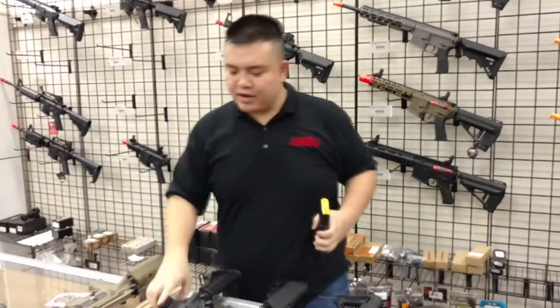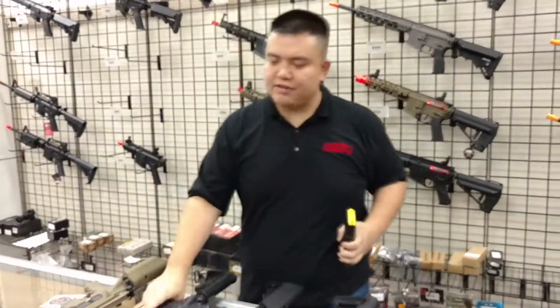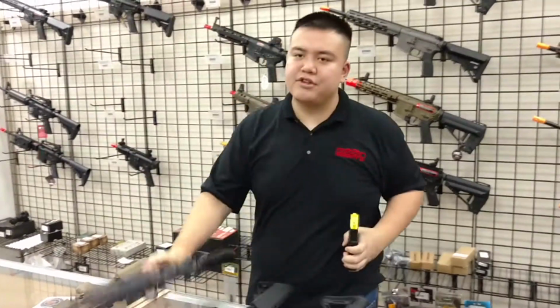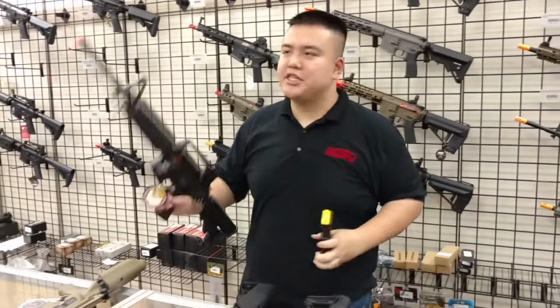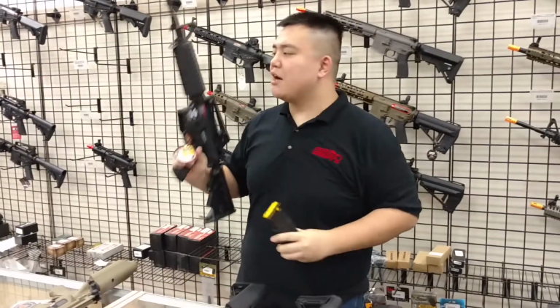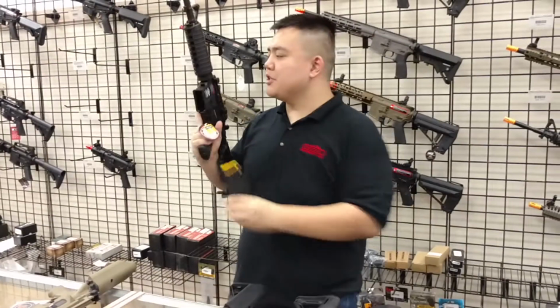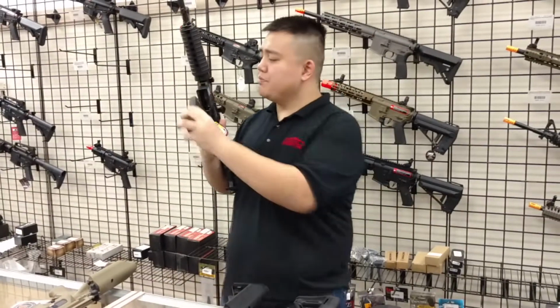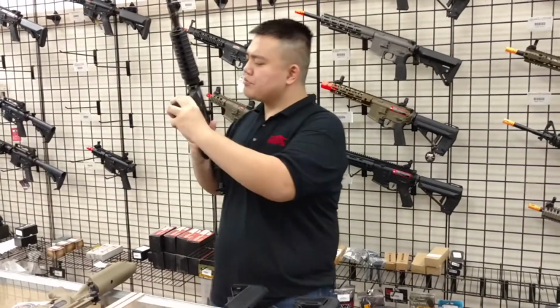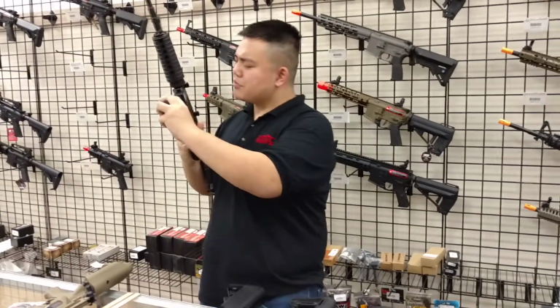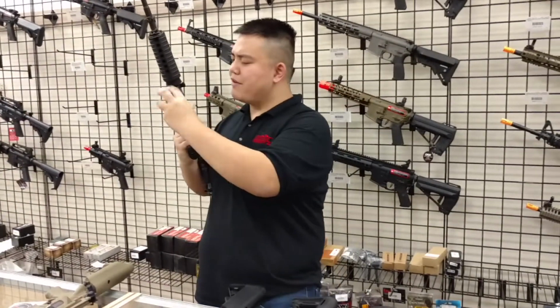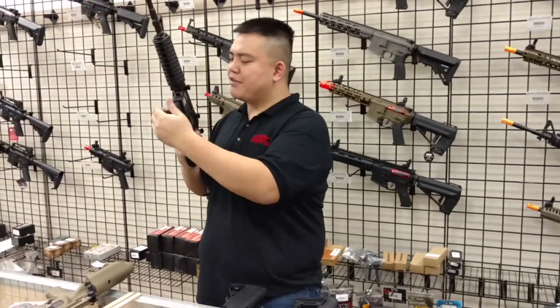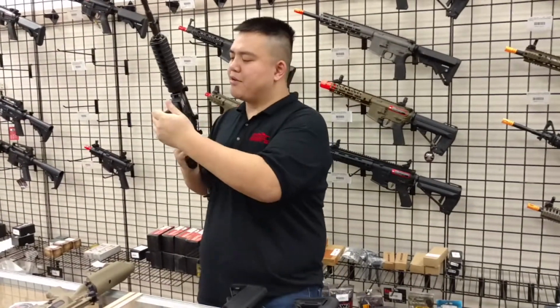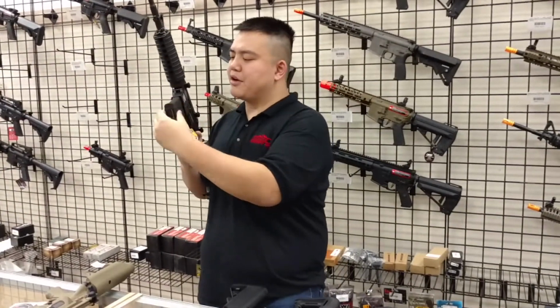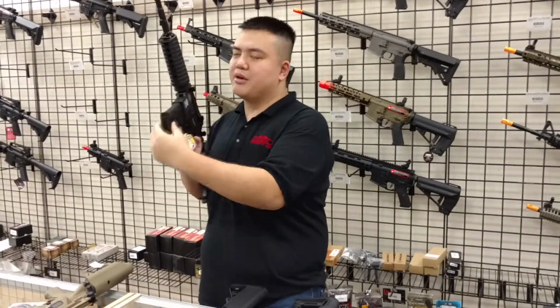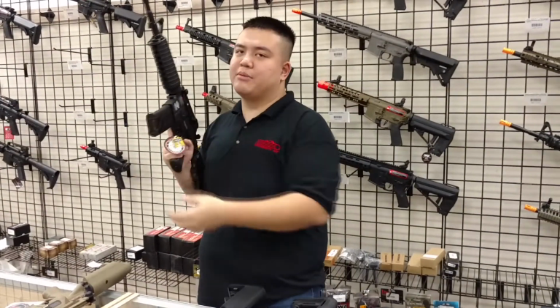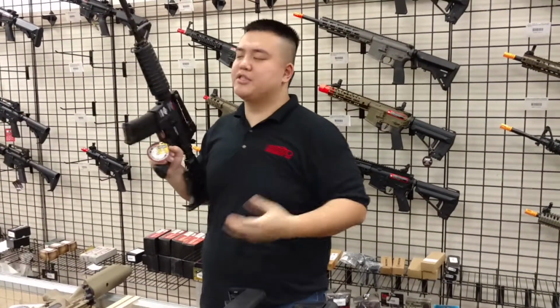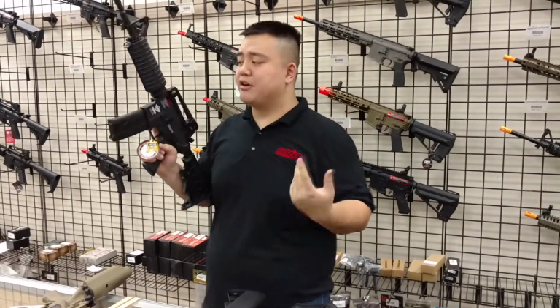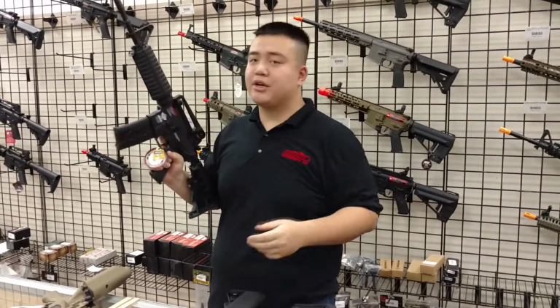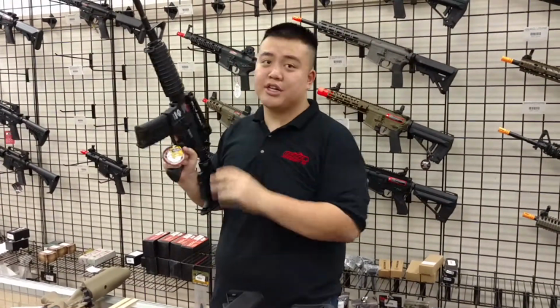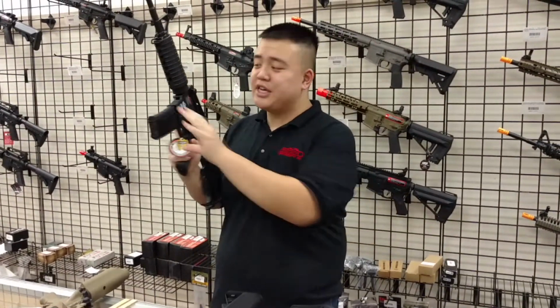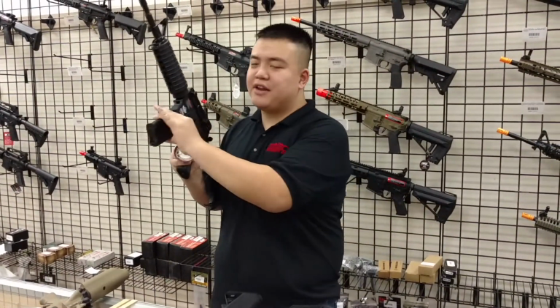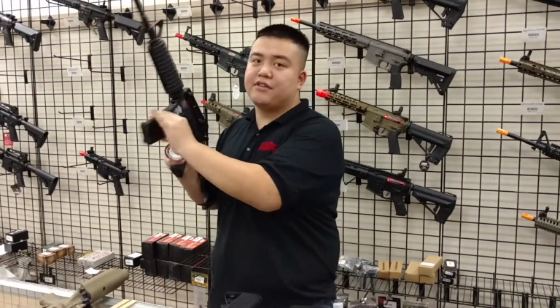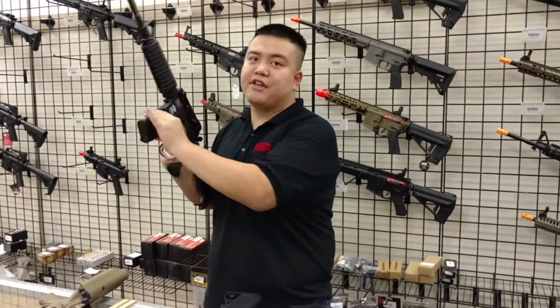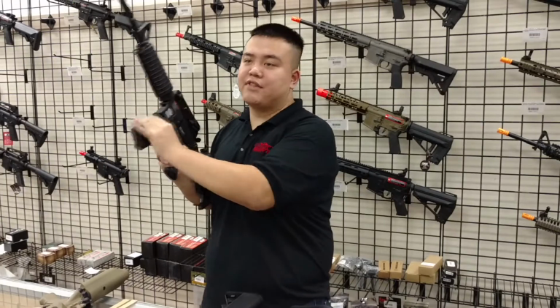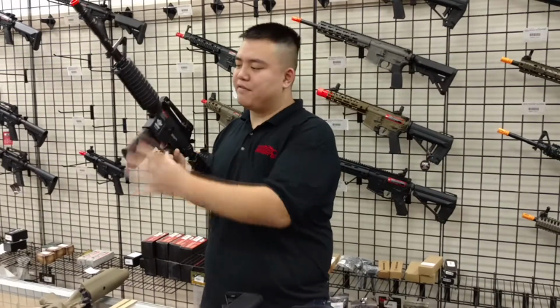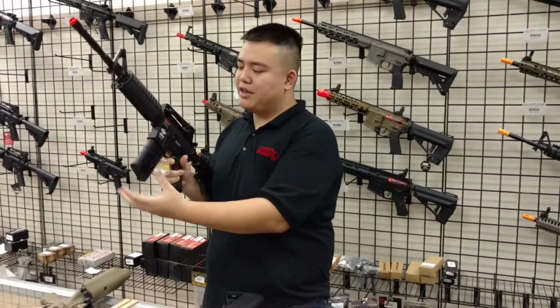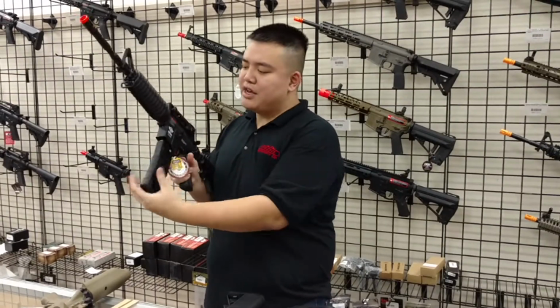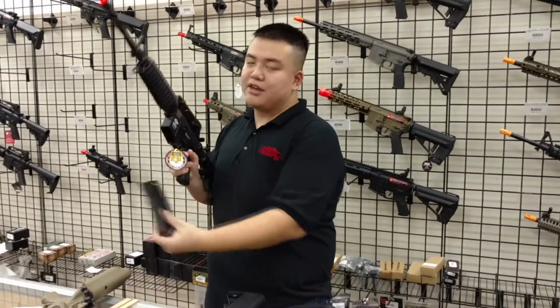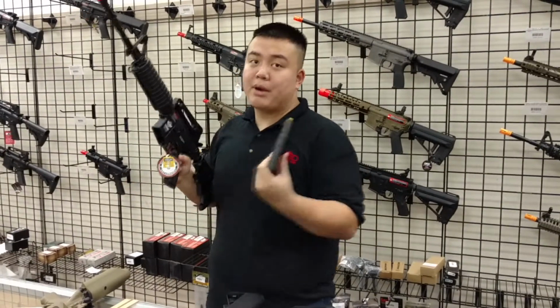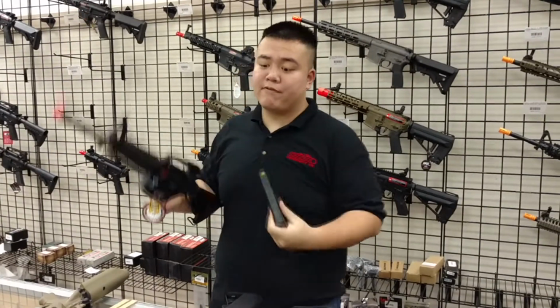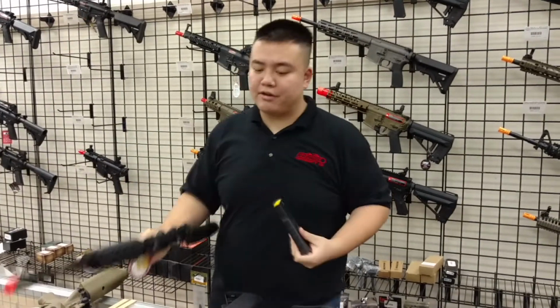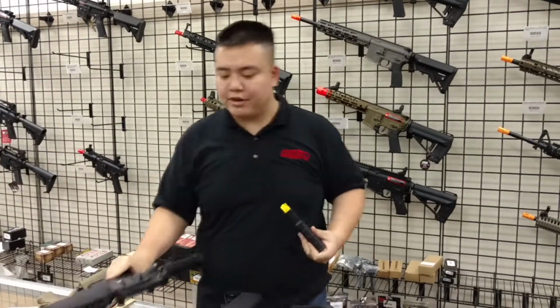Next is the G&G COMP M4 — a fairly standard beginner gun, pretty much an end-all be-all gun. As you can see, they fit, they feed, and they drop out fairly freely.